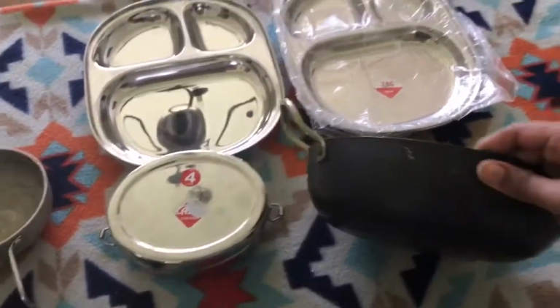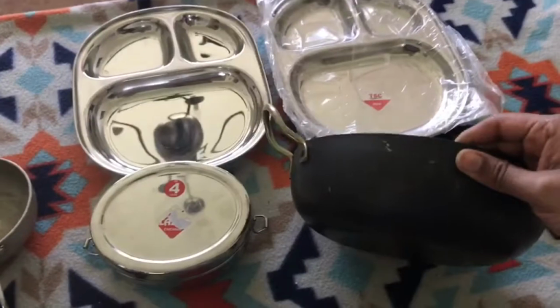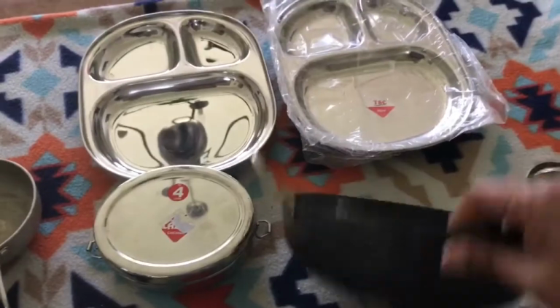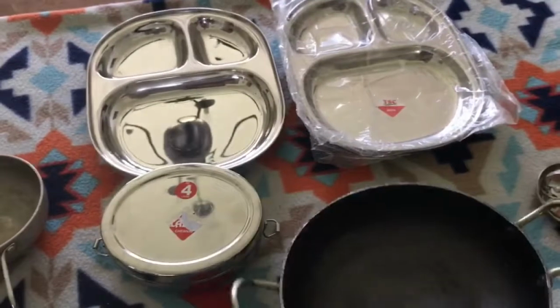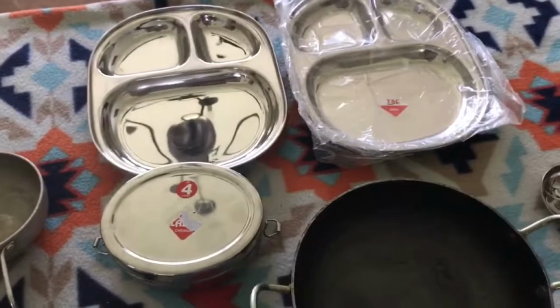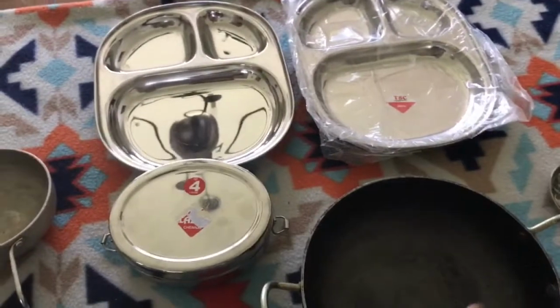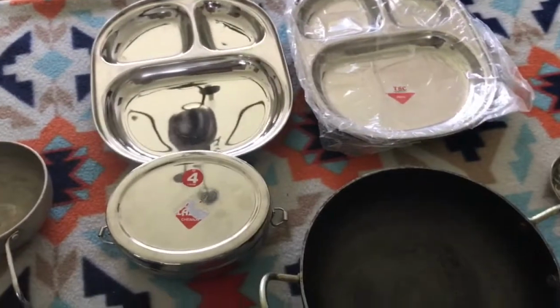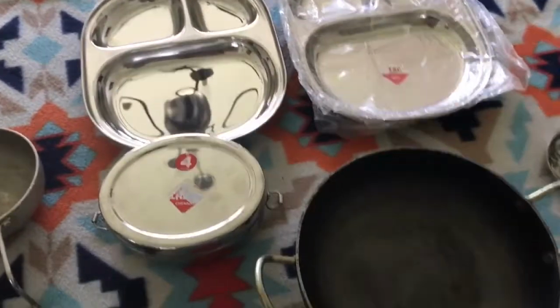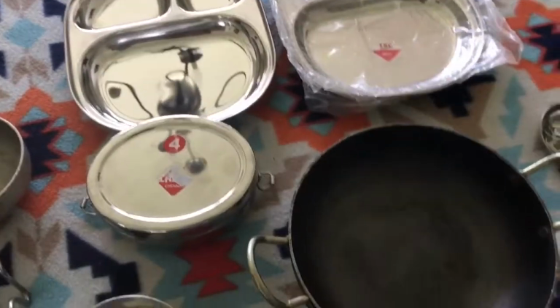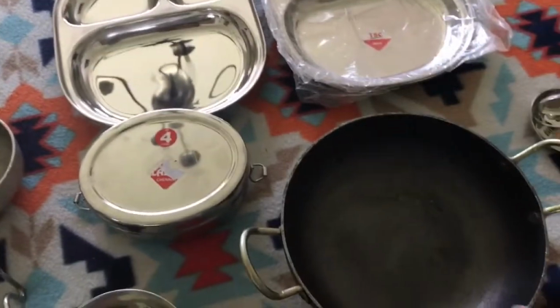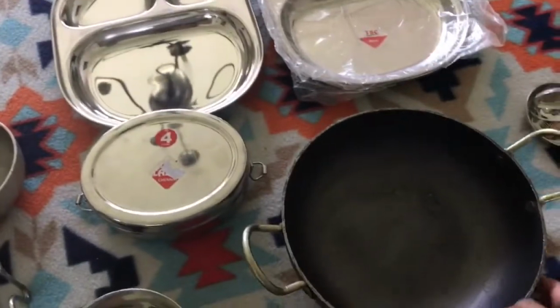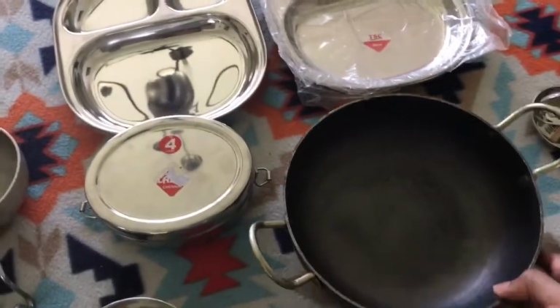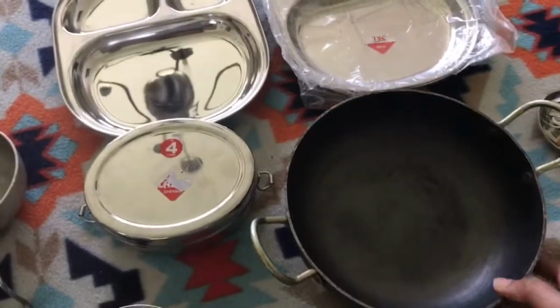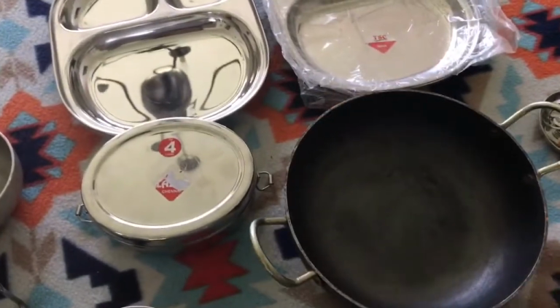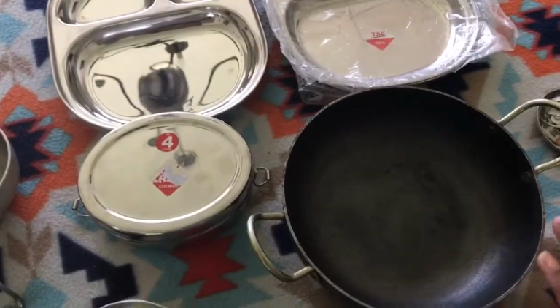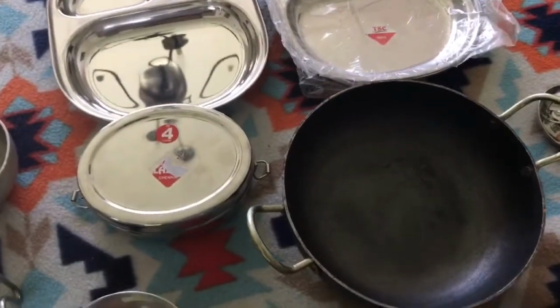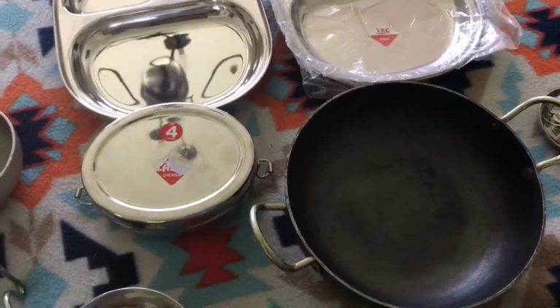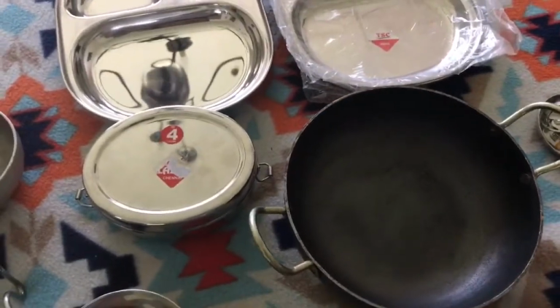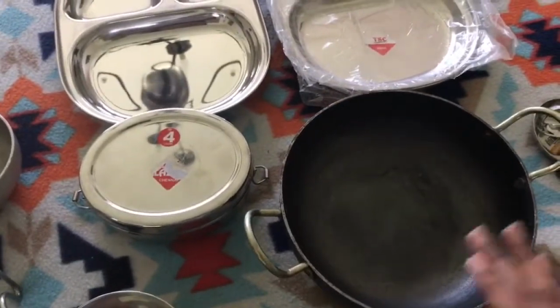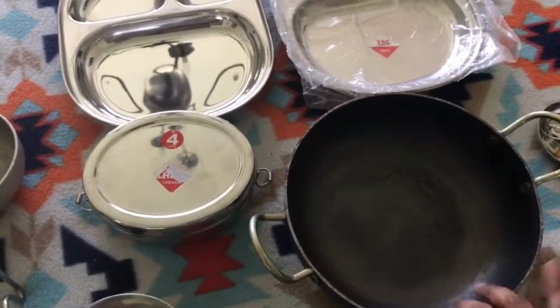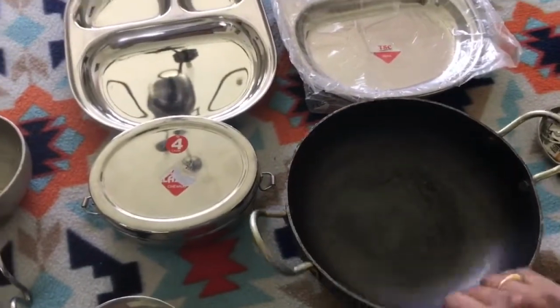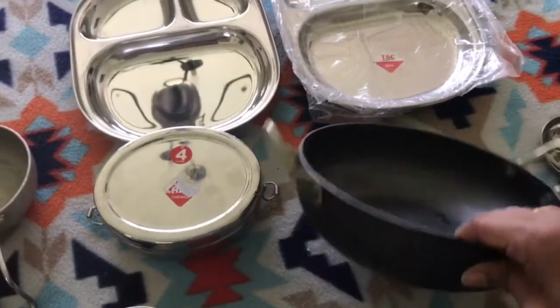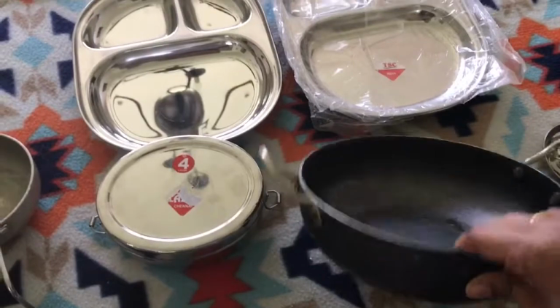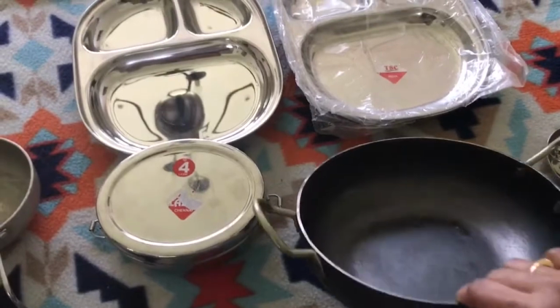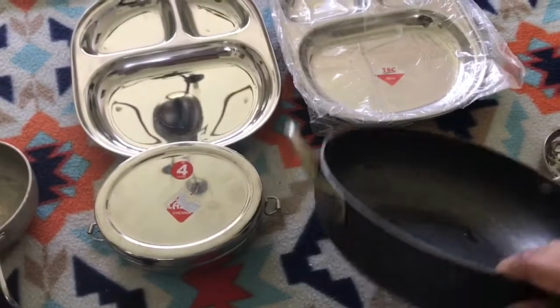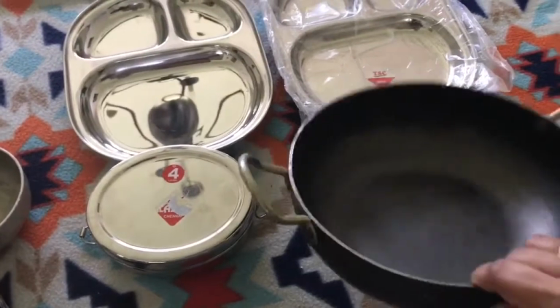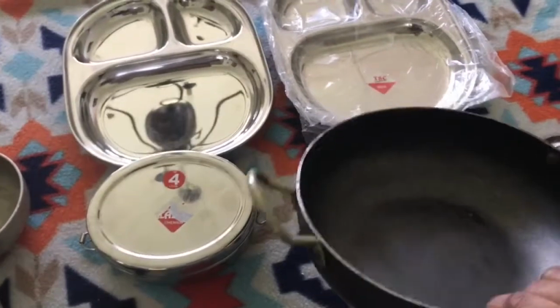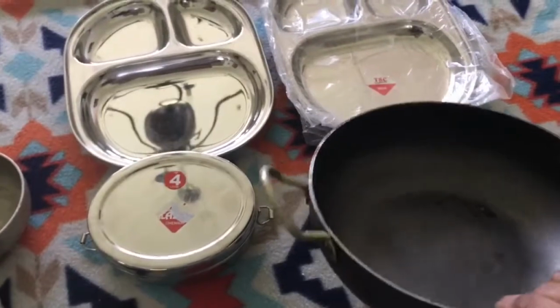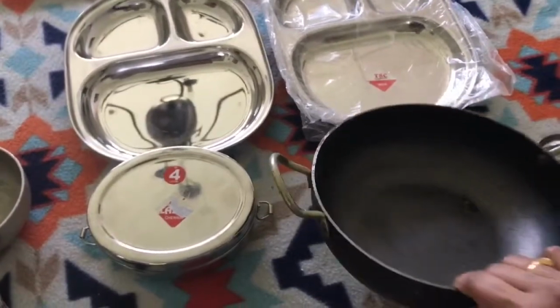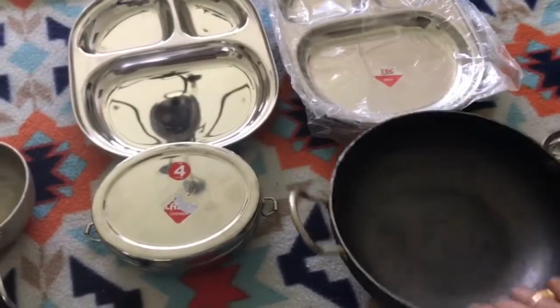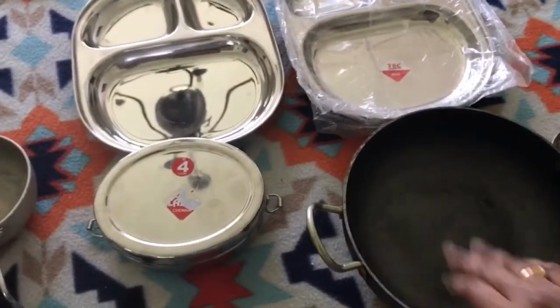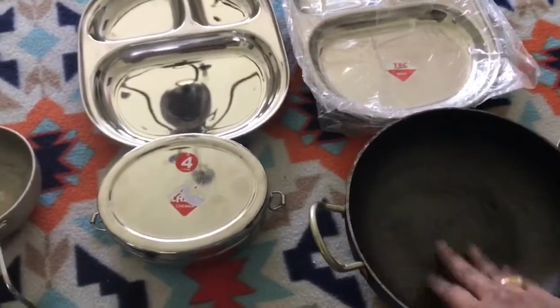I also bought this cast iron tawa — it's pretty heavy. You can make curries or deep-fry items in it, and it's really good.